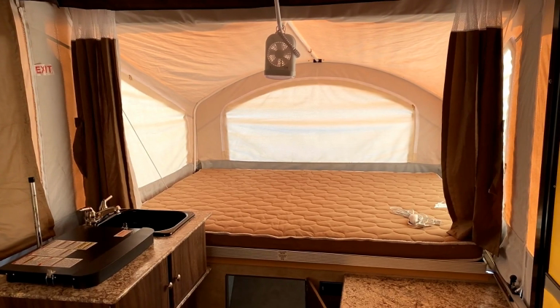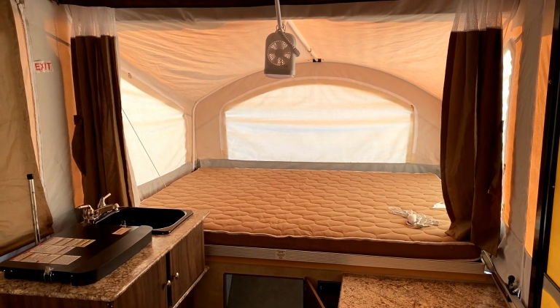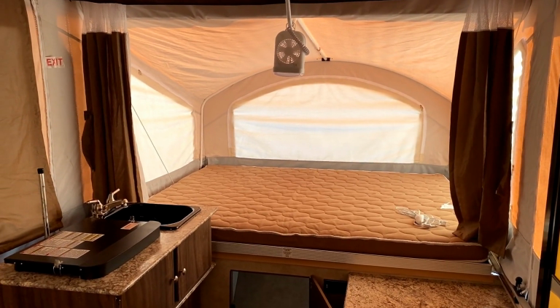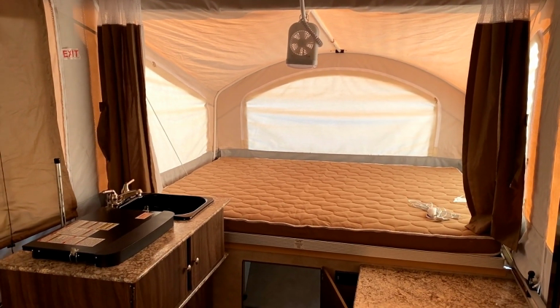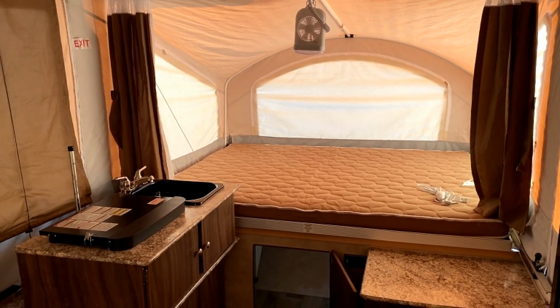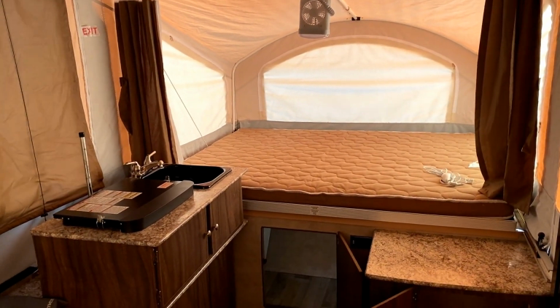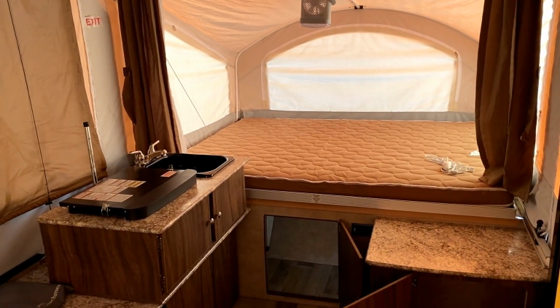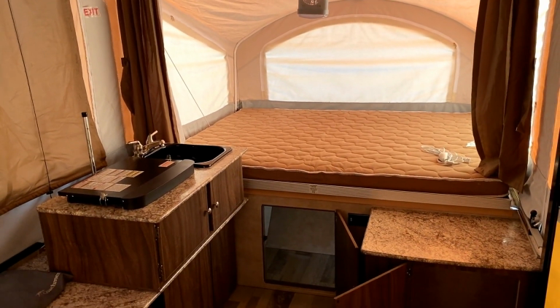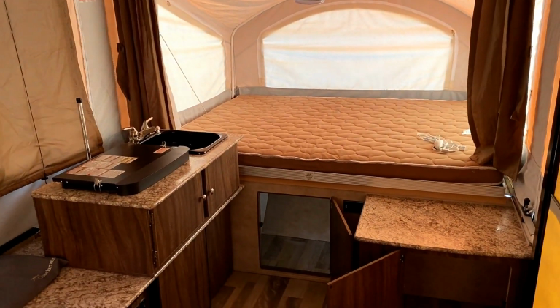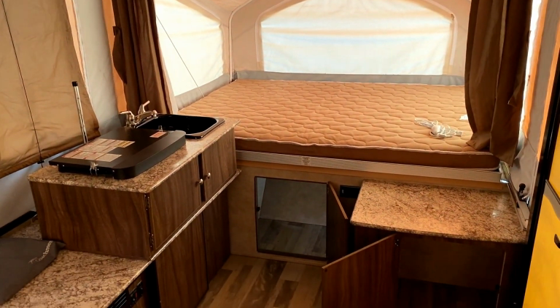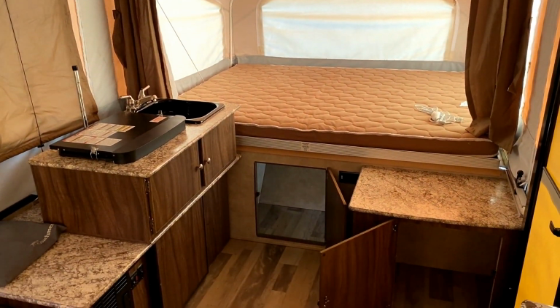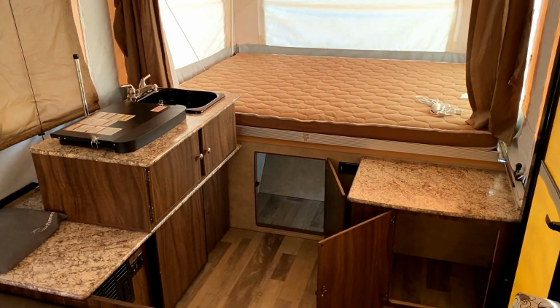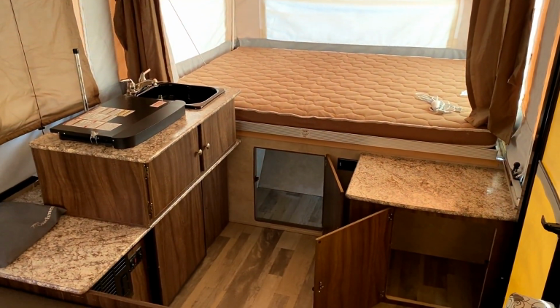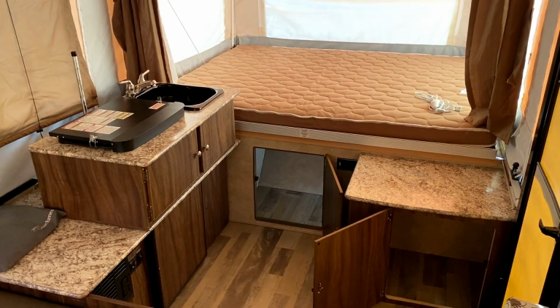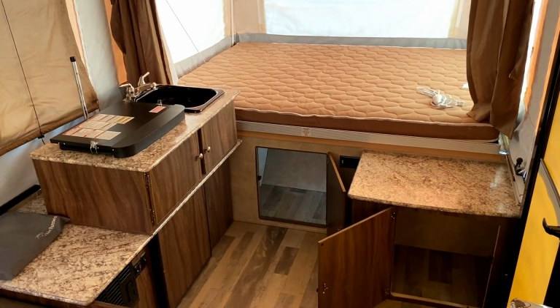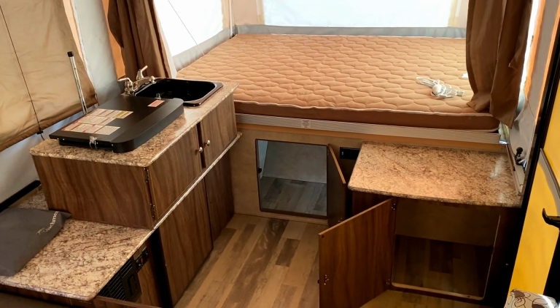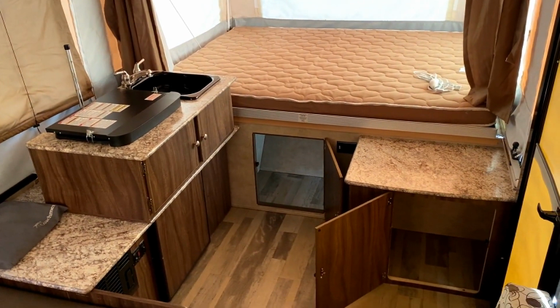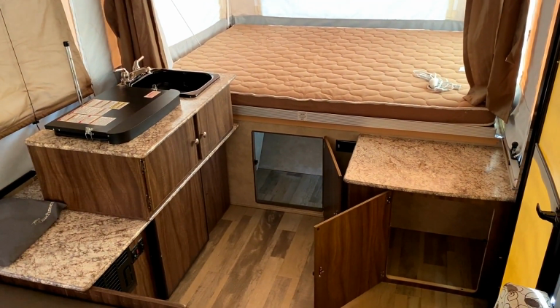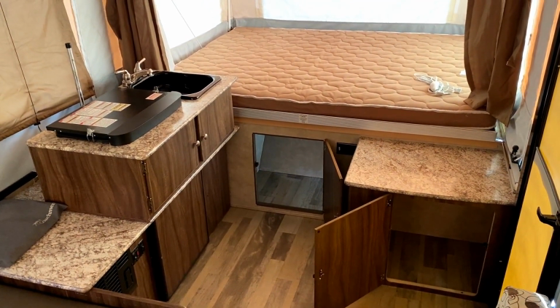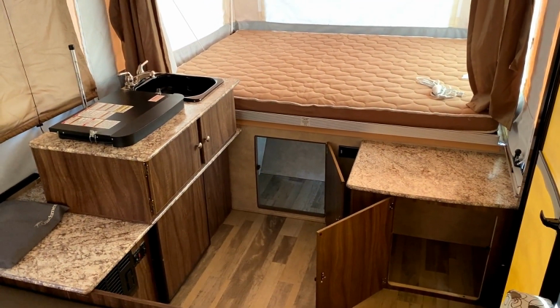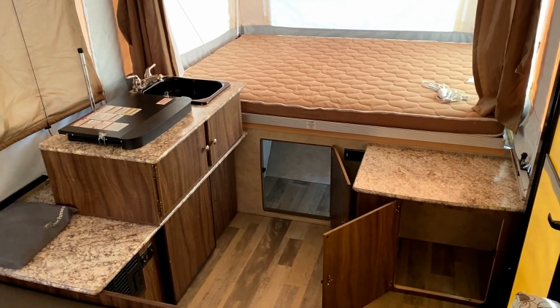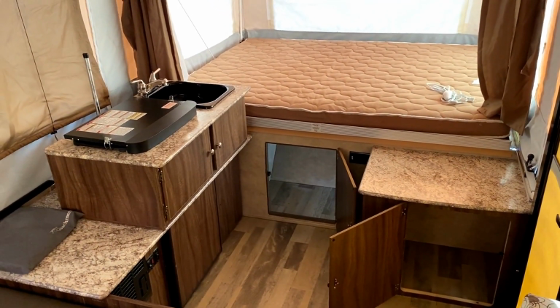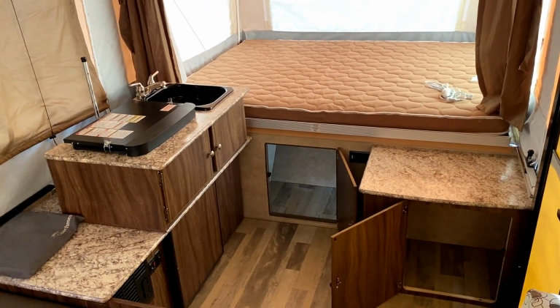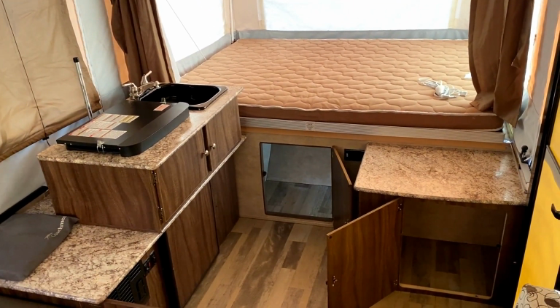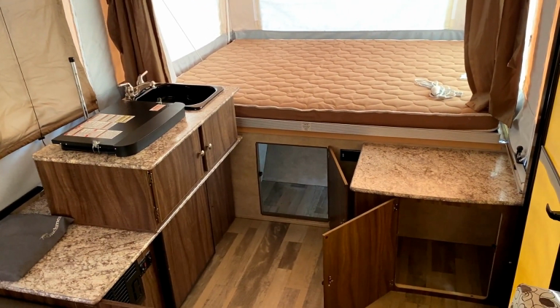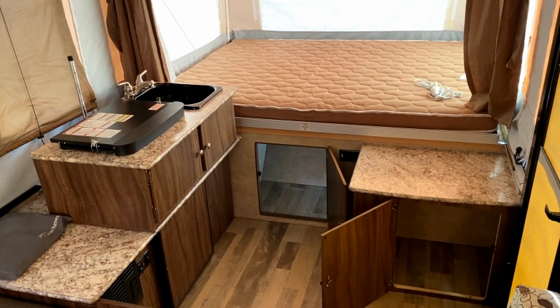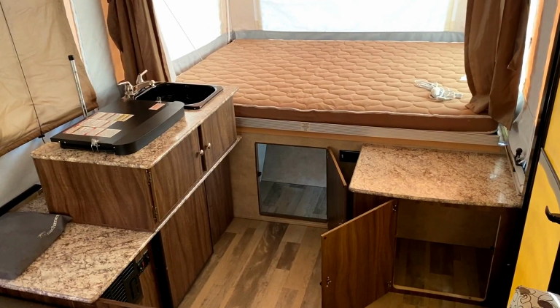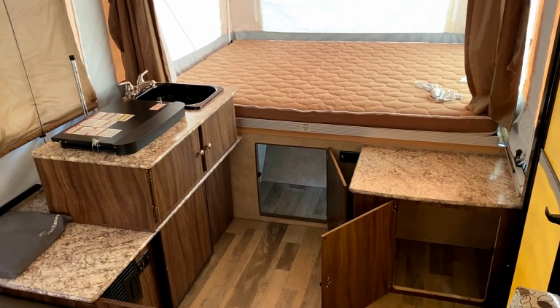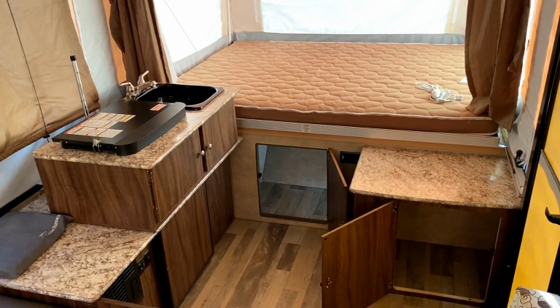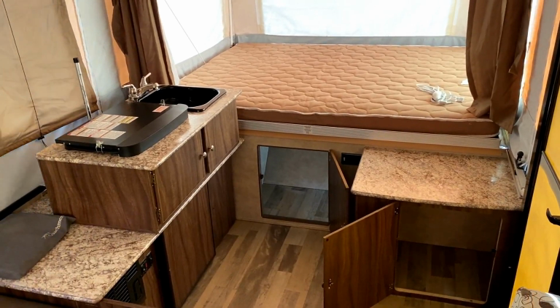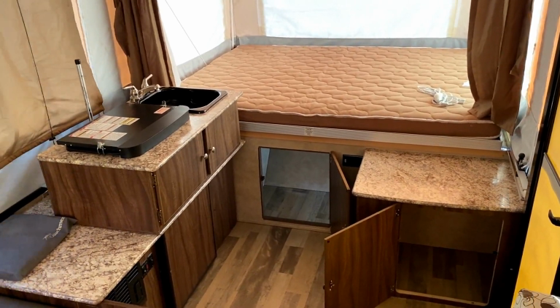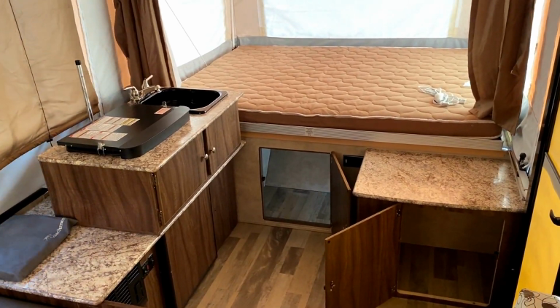Some pop-ups are made roof-air-capable and some are not. Without being a dealer of this product I don't know their exact structural specifics, but if you are curious about AC, we can look into it and get you quotes.